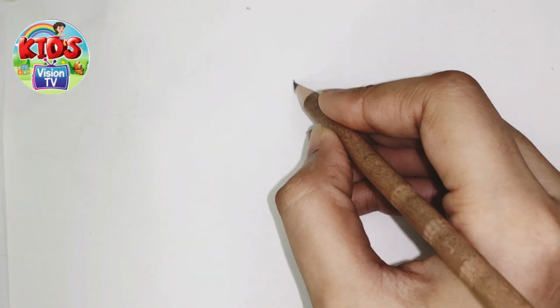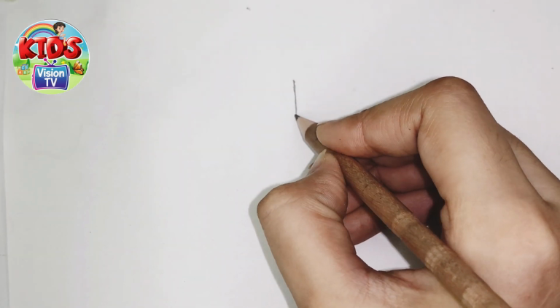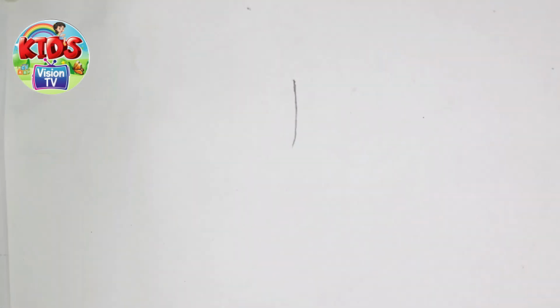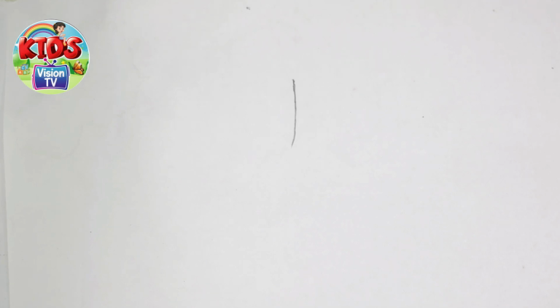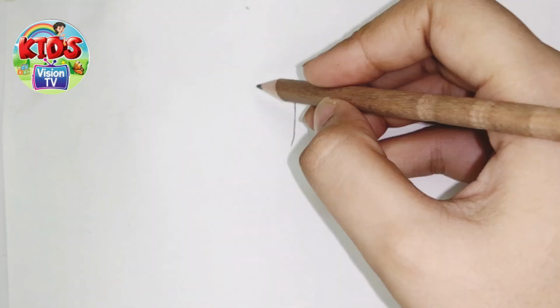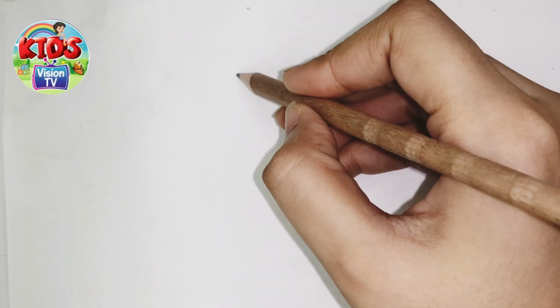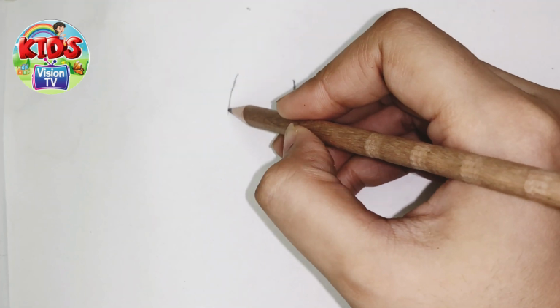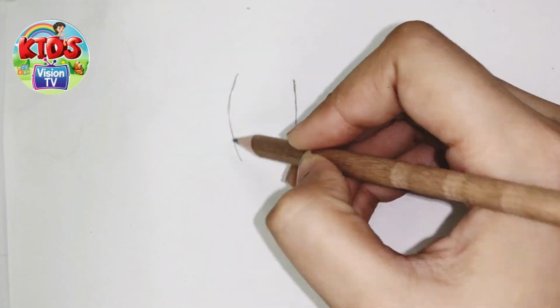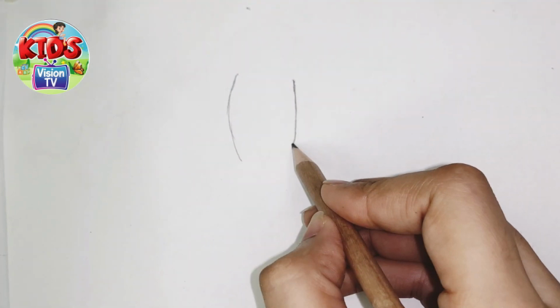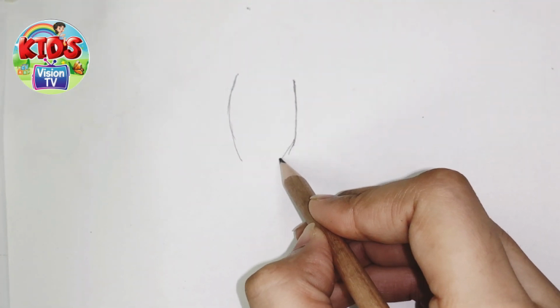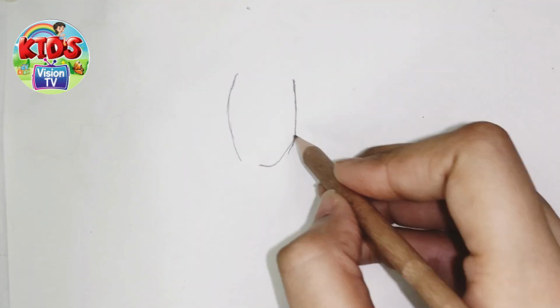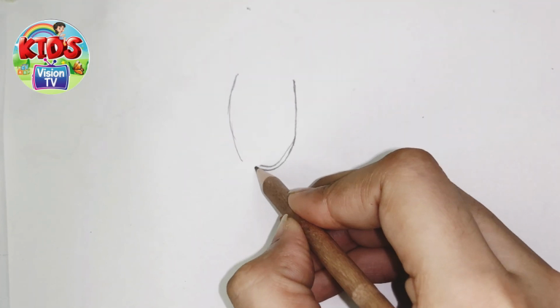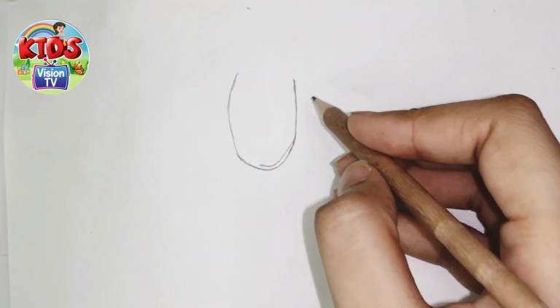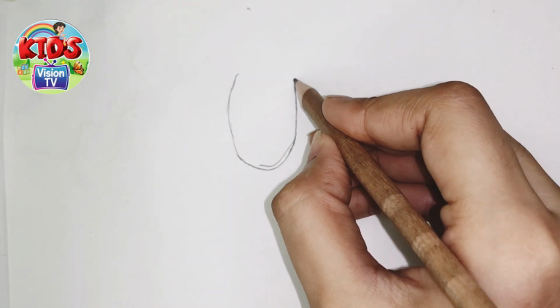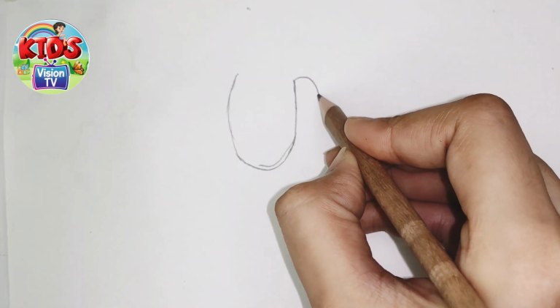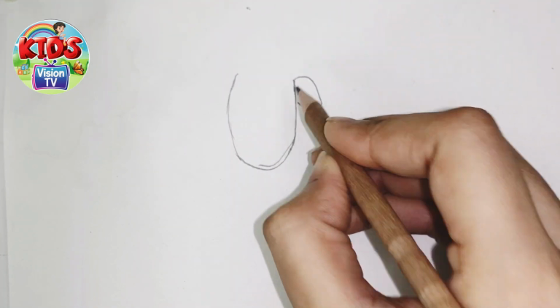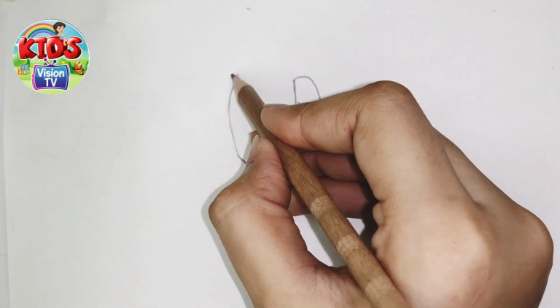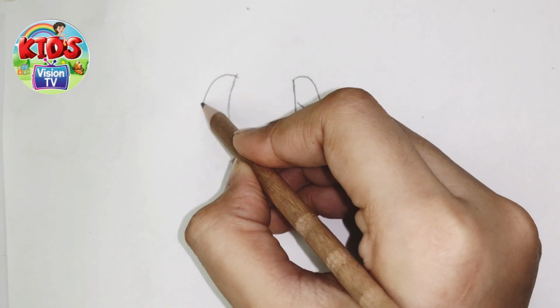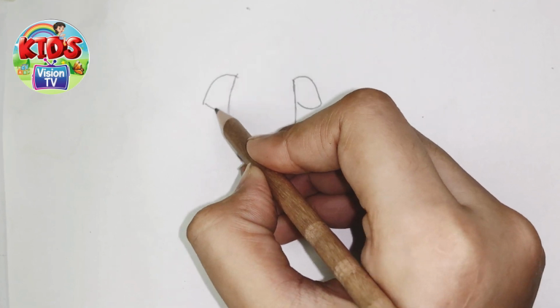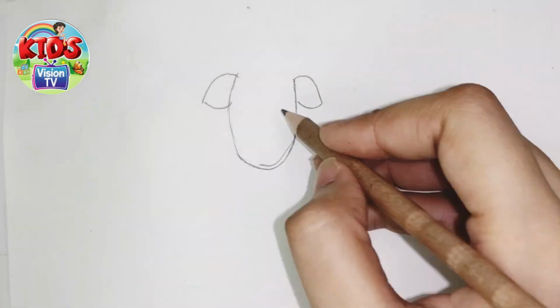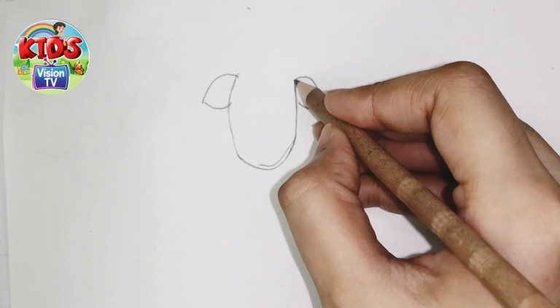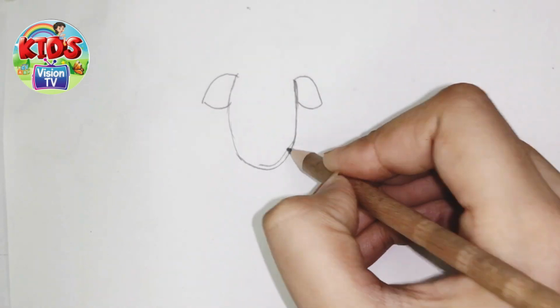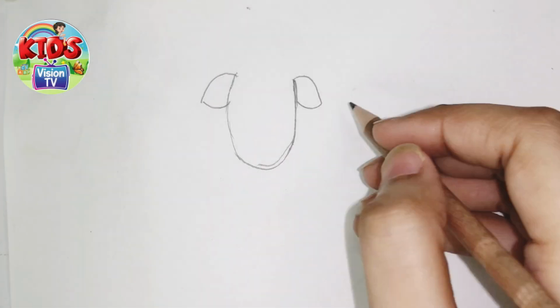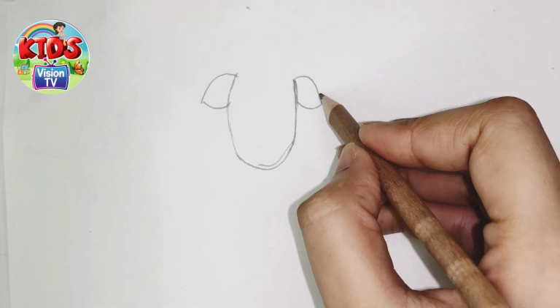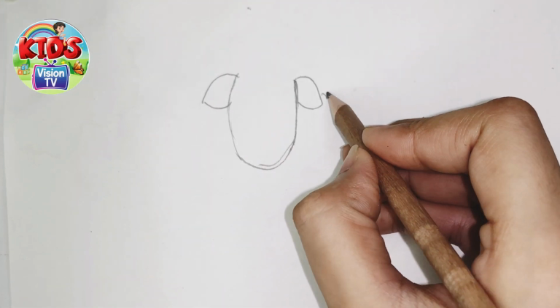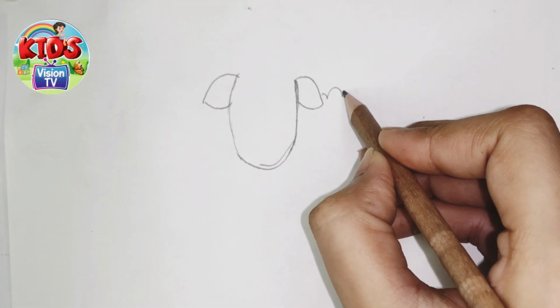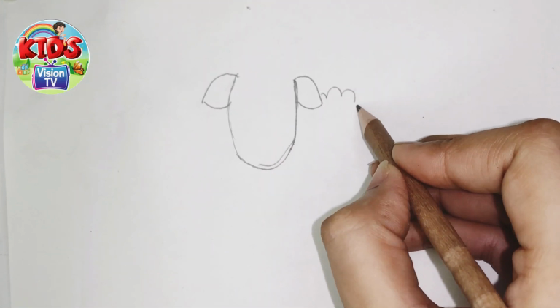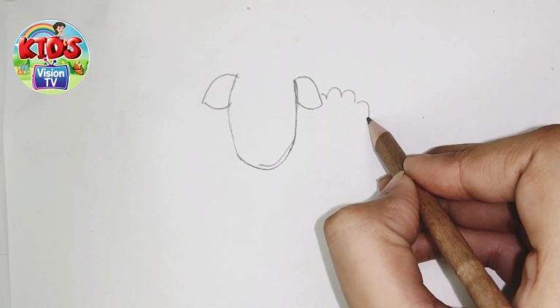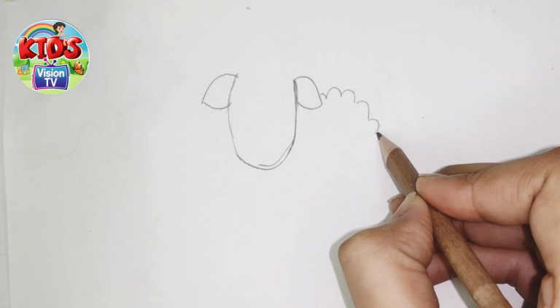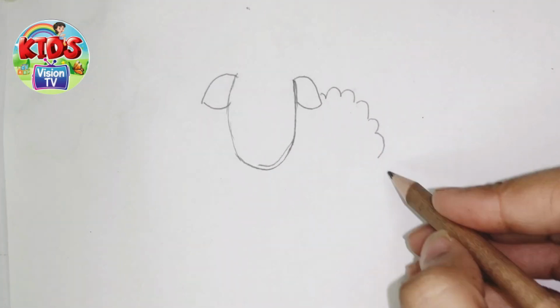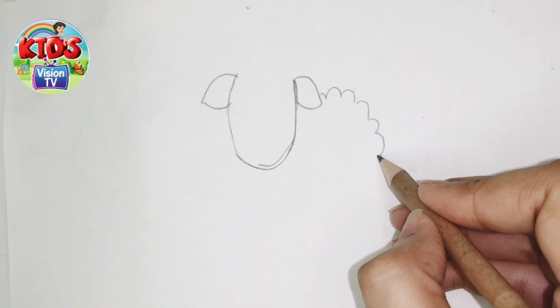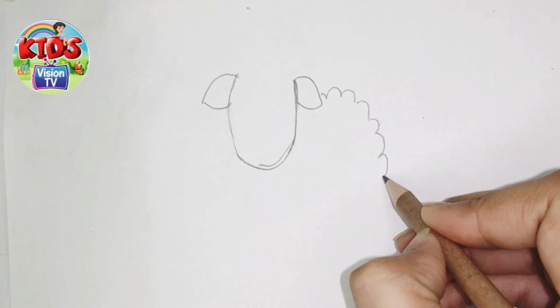First I'm gonna make its face. Cute face. I'm gonna make its ears. Then I'm gonna make its body.